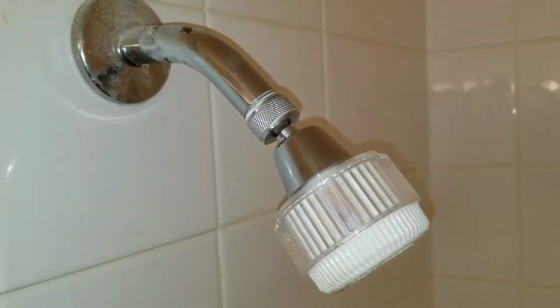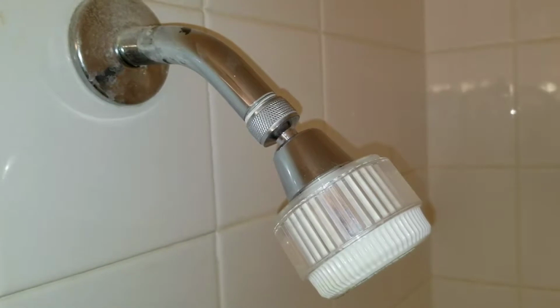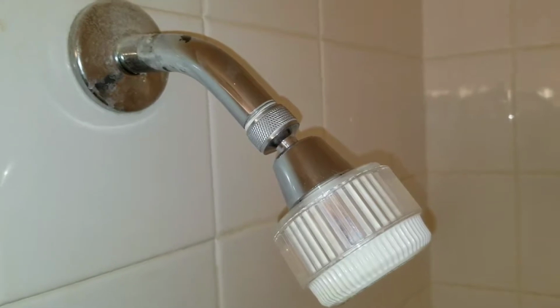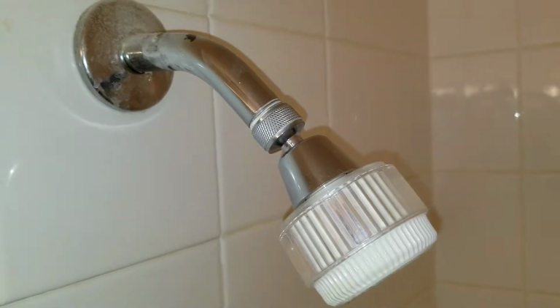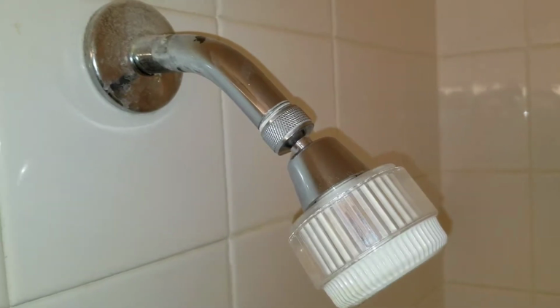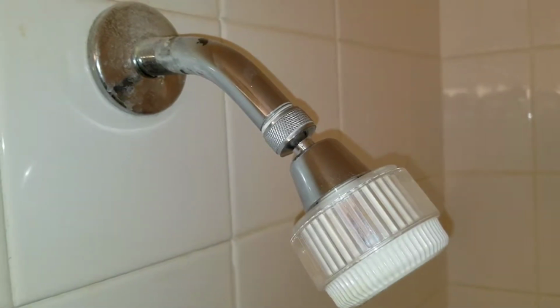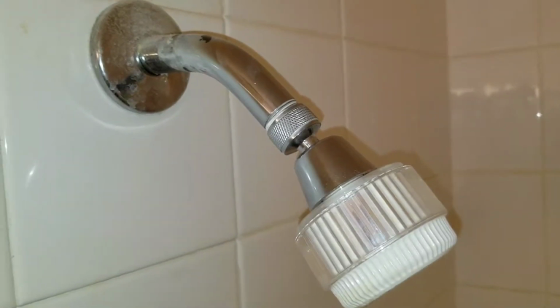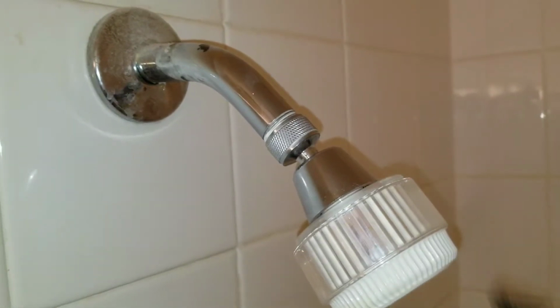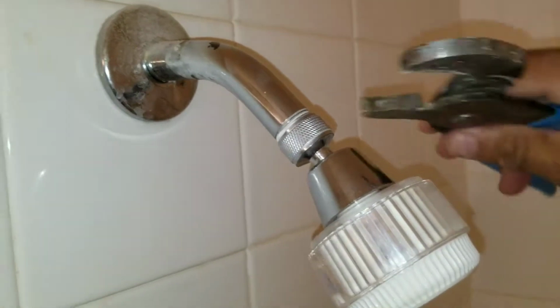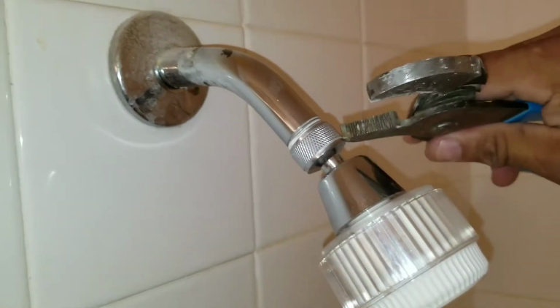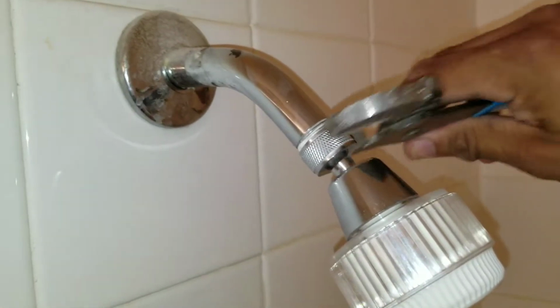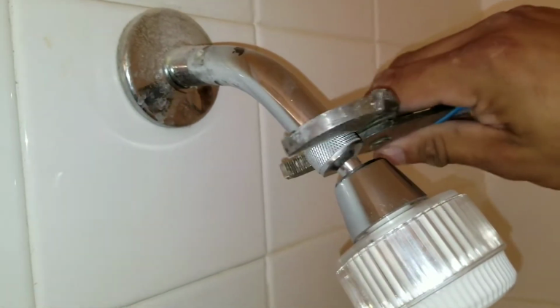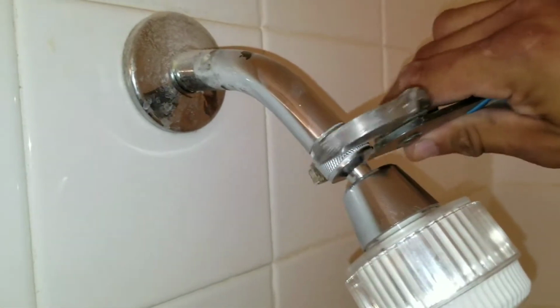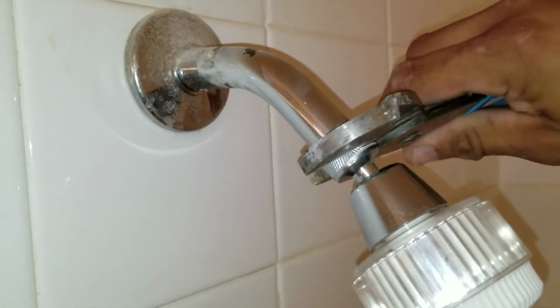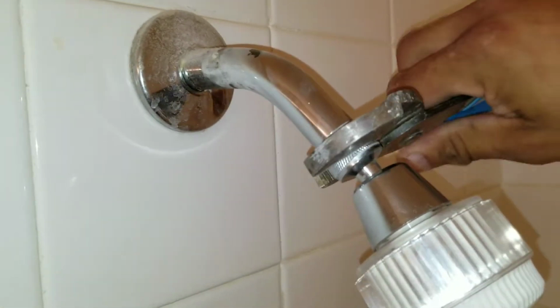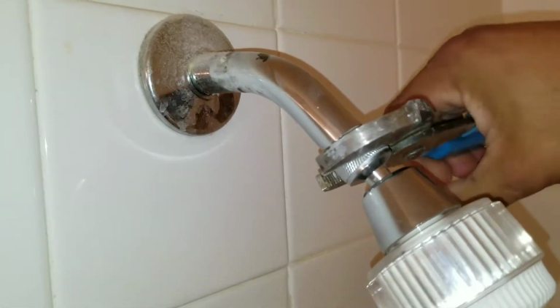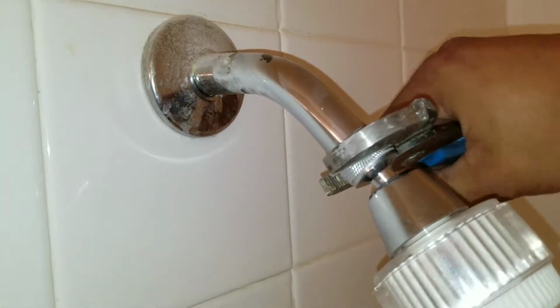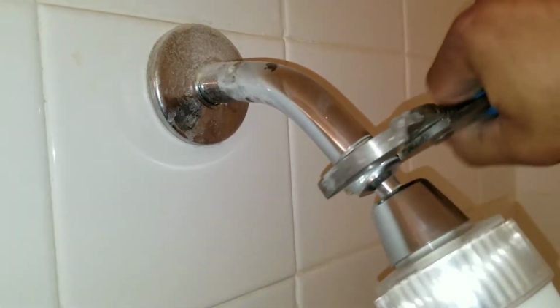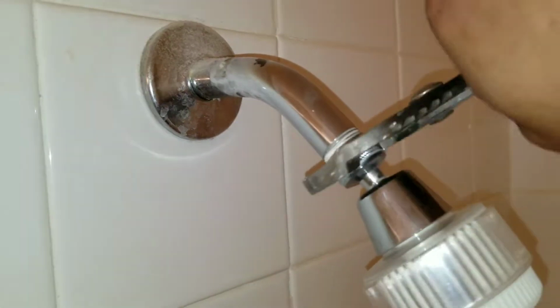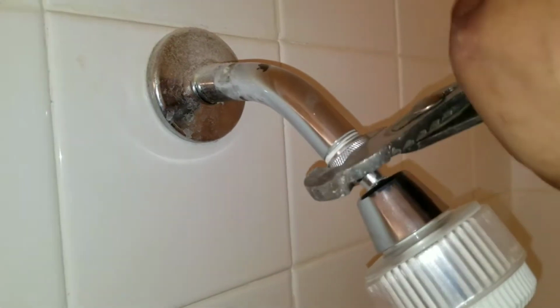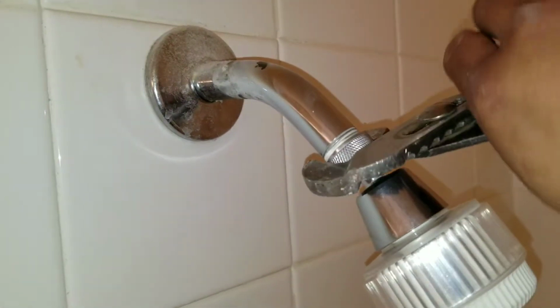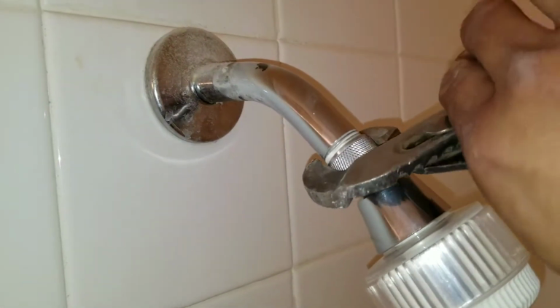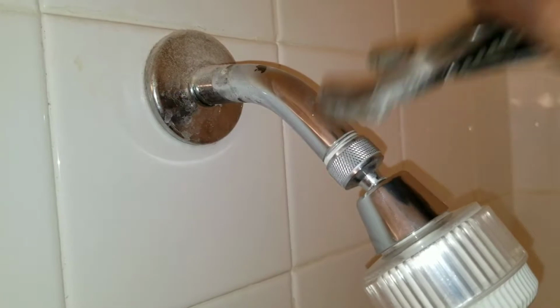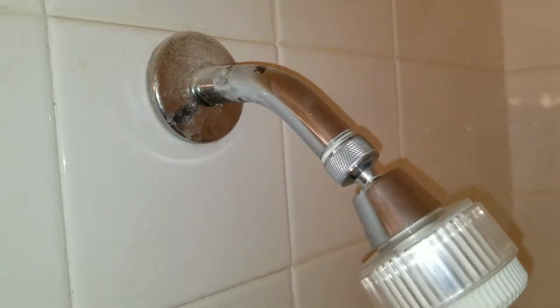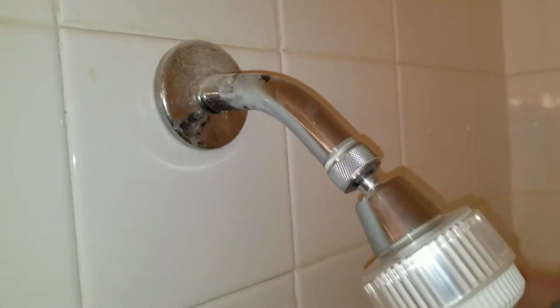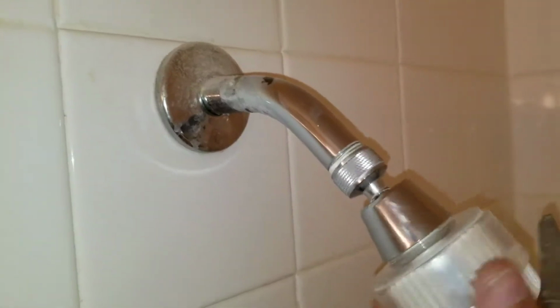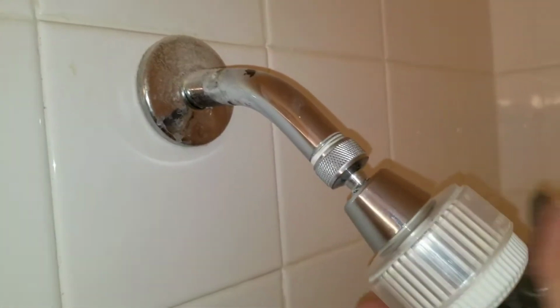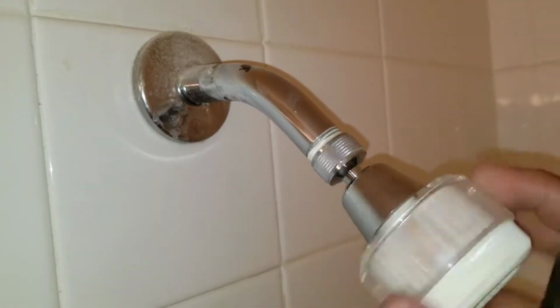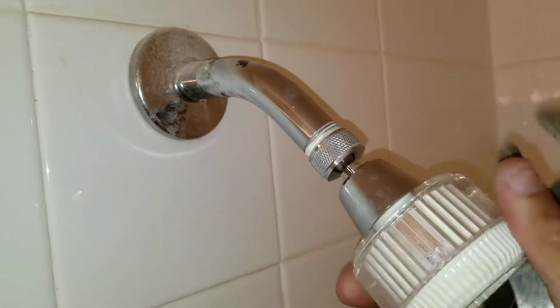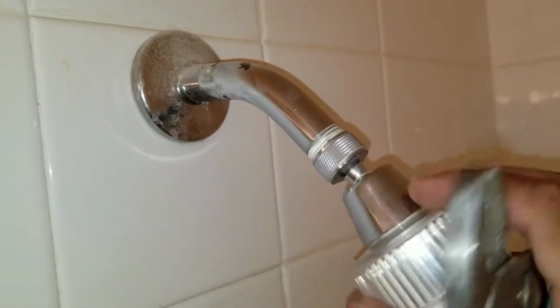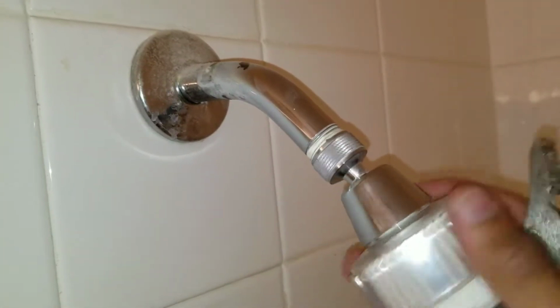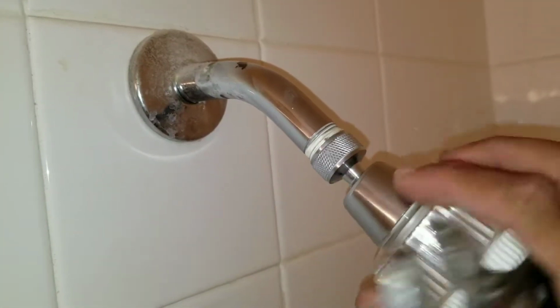Here we have a pair of channel locks. We're basically just going to loosen it and remove the shower head.